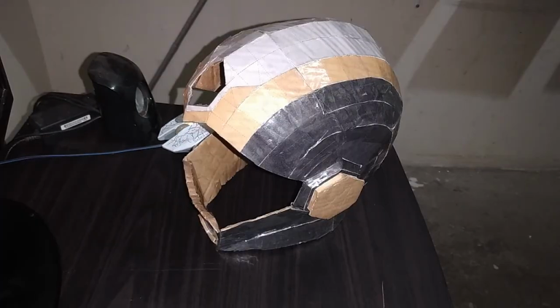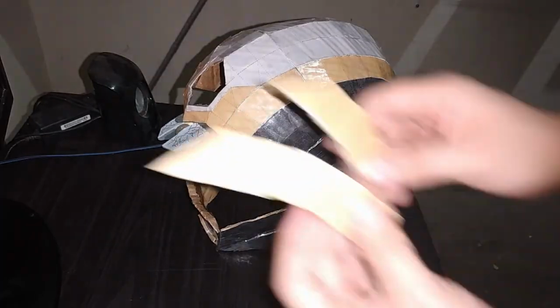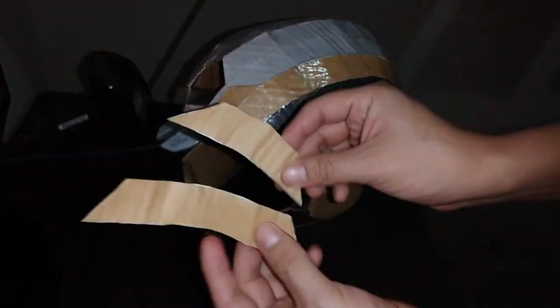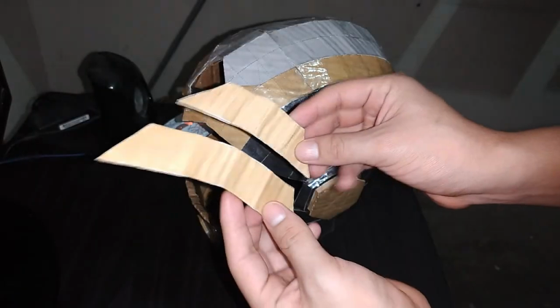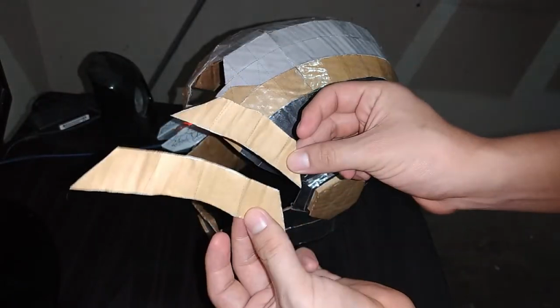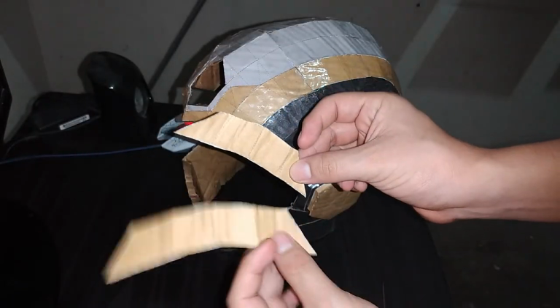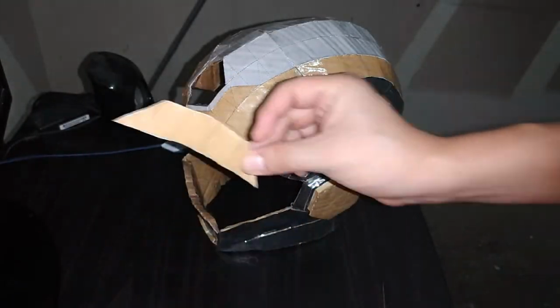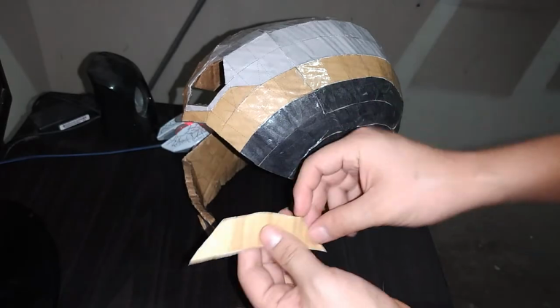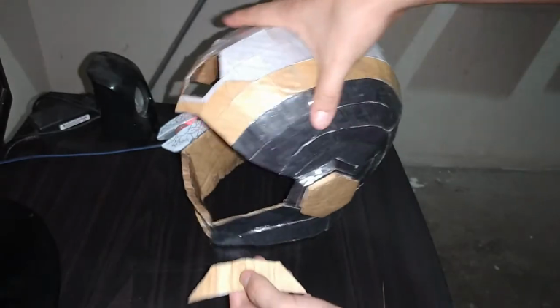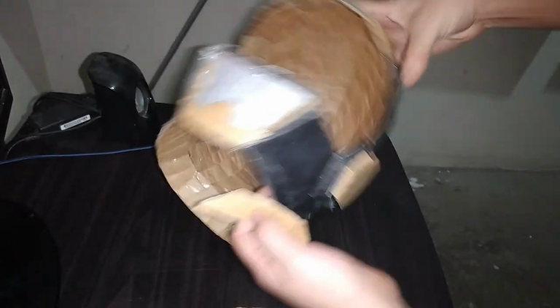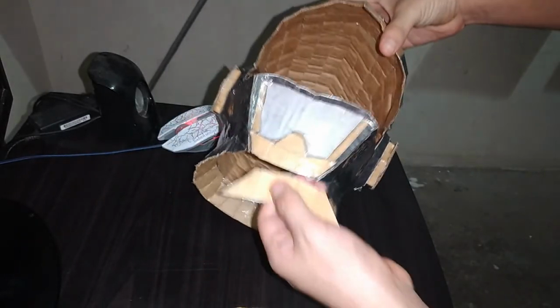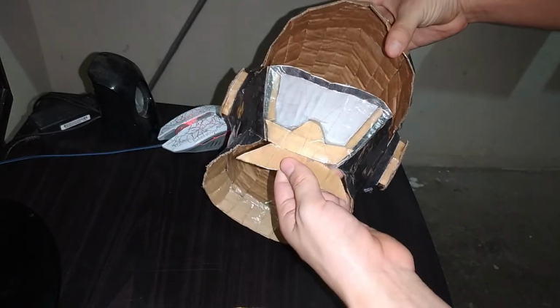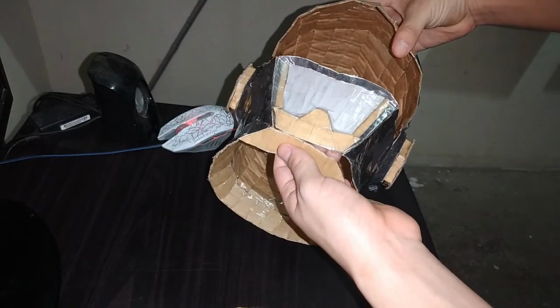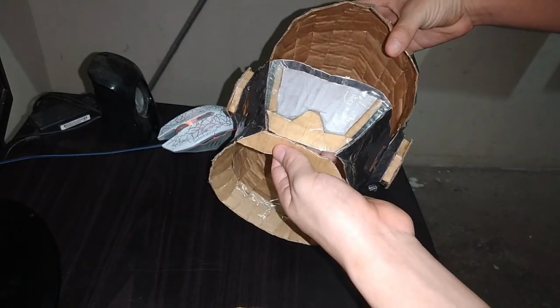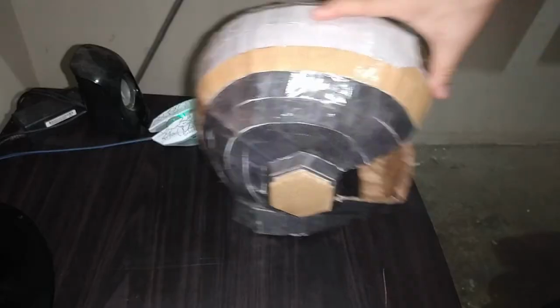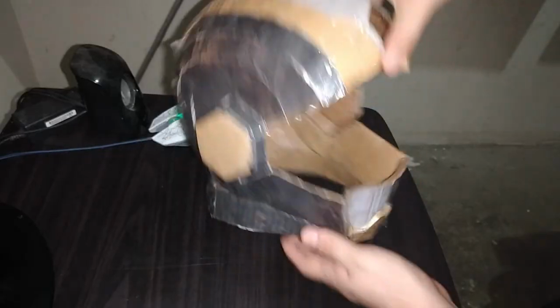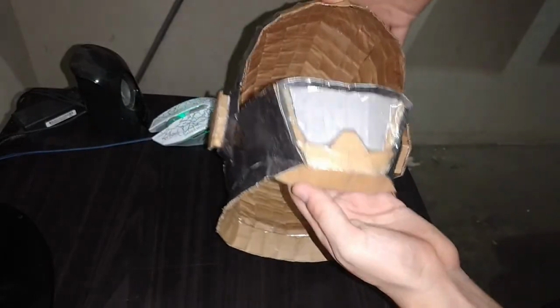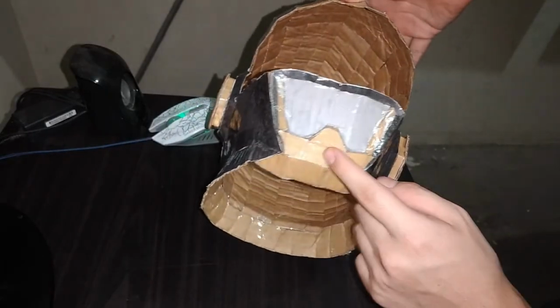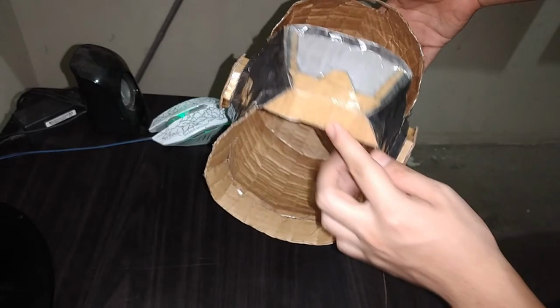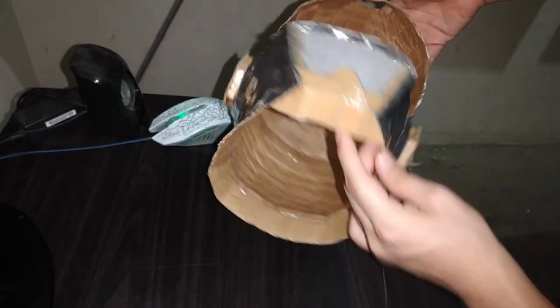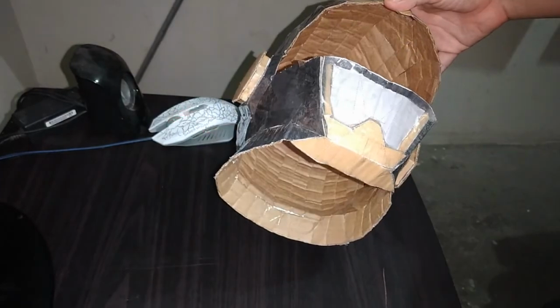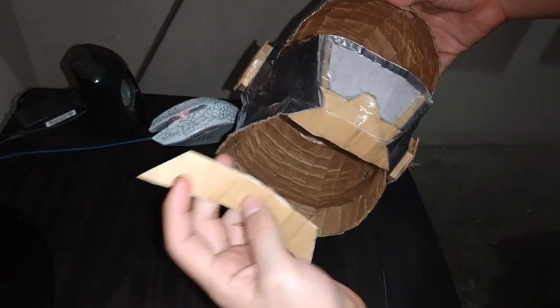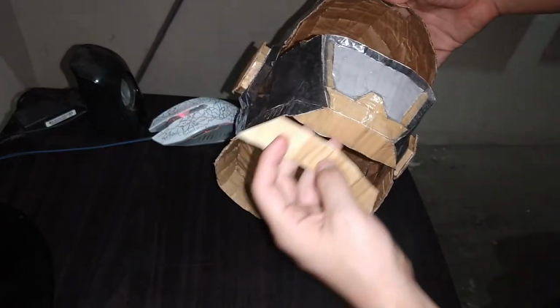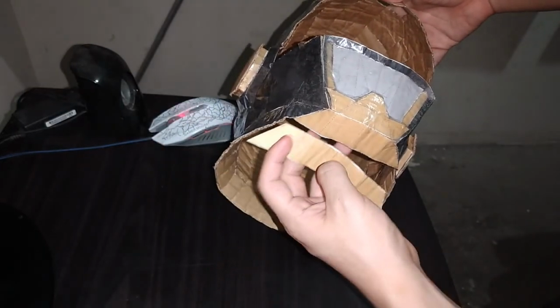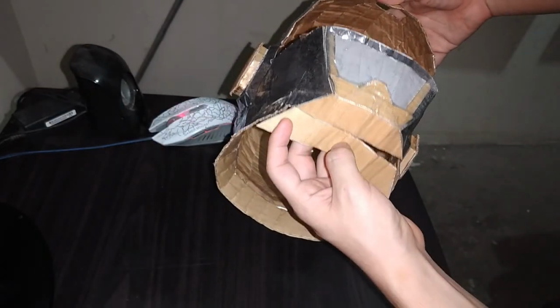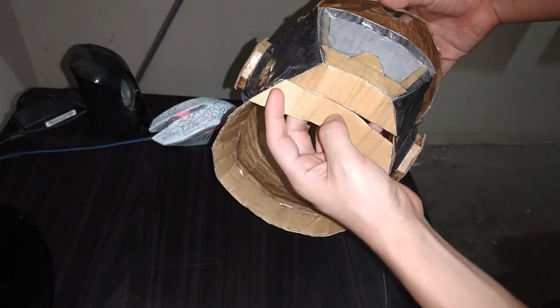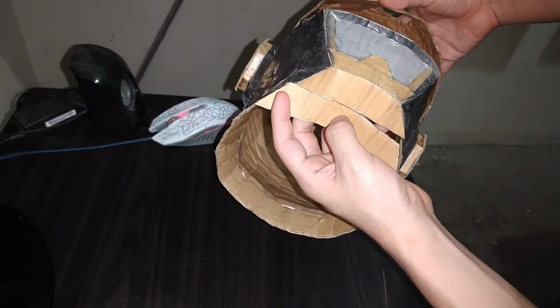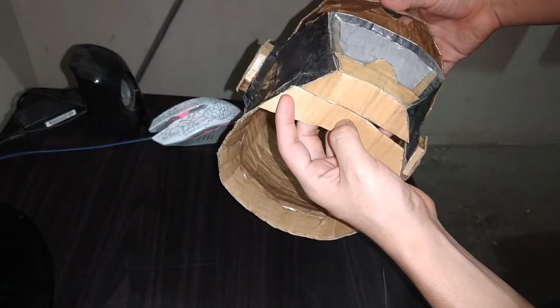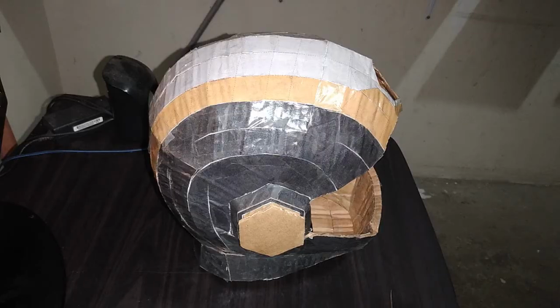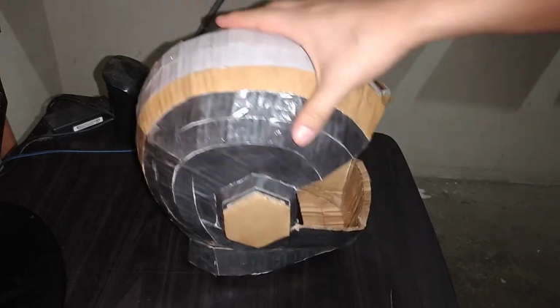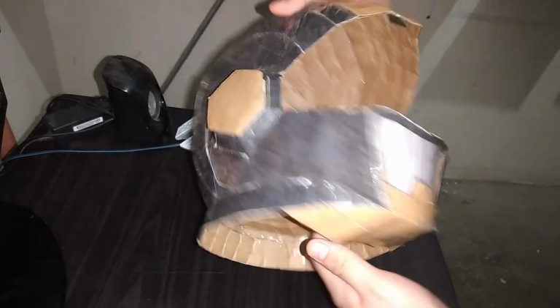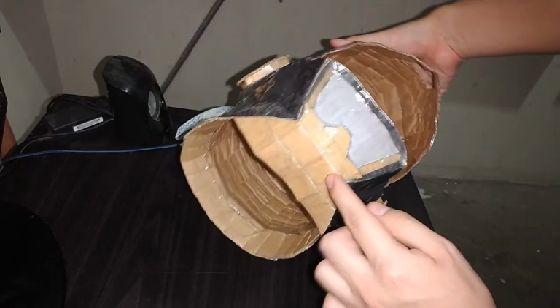Ahora necesitamos estas dos piezas de la página 10. Comencemos con esta, la colocaremos por aquí. Observen, la pieza debe quedar así. Ahora tomamos la otra y la colocamos por aquí. De esta manera es como queda lista.